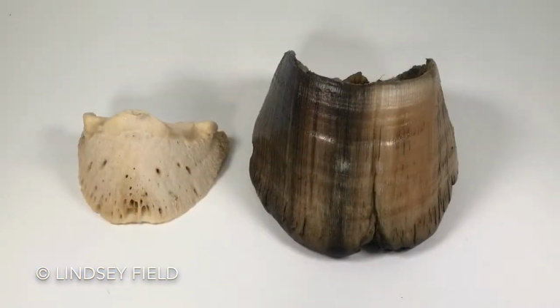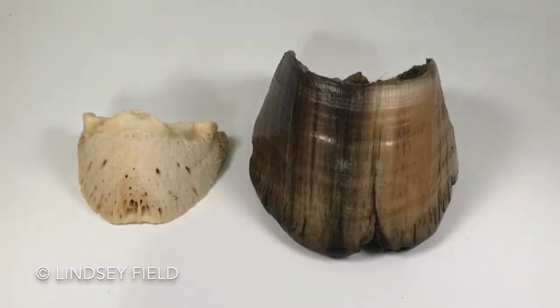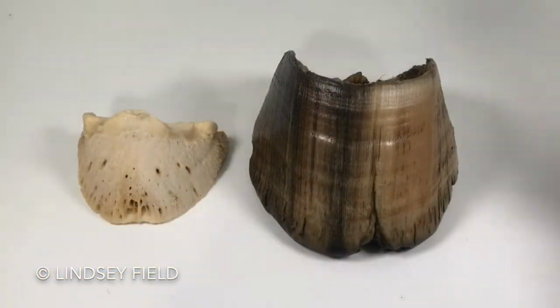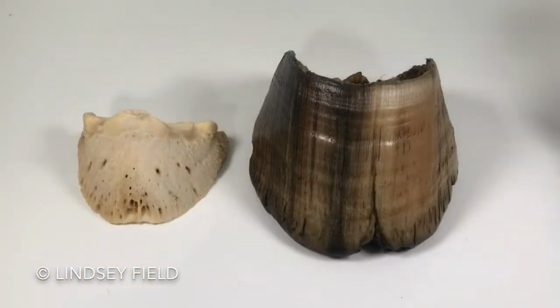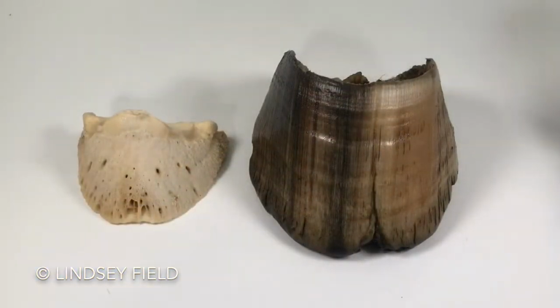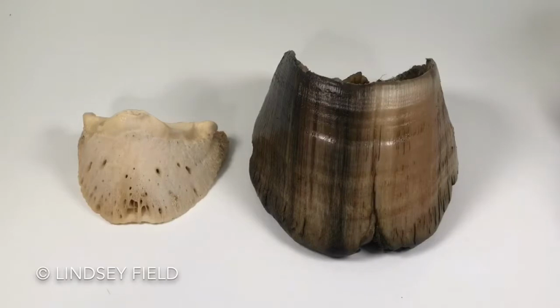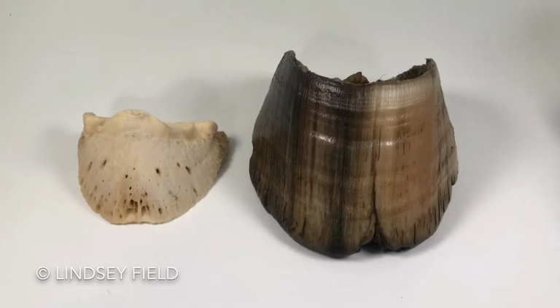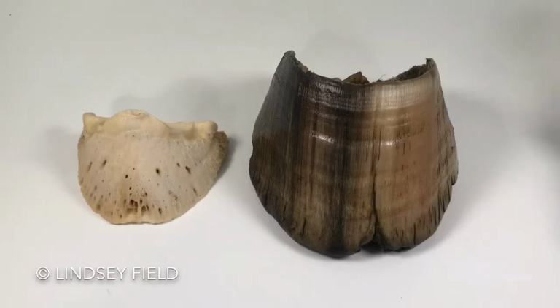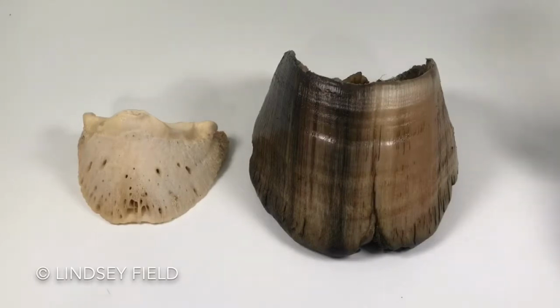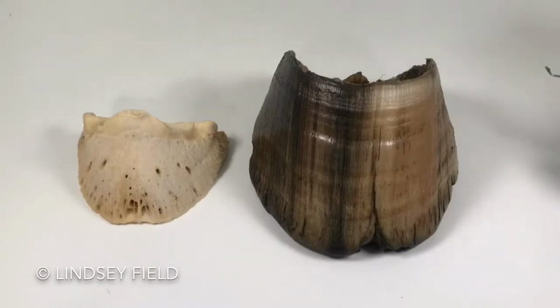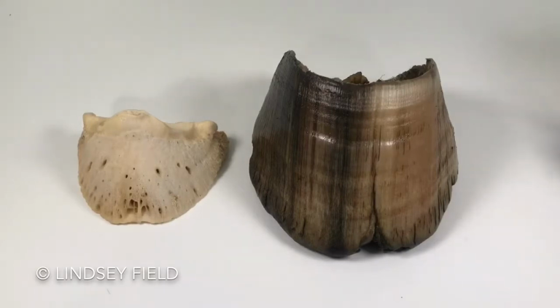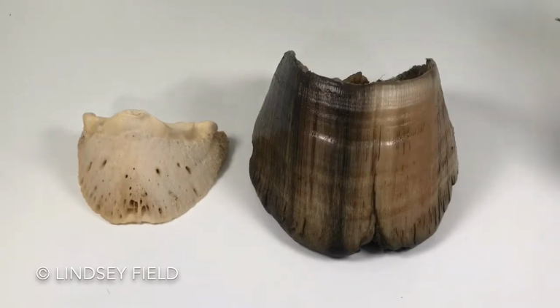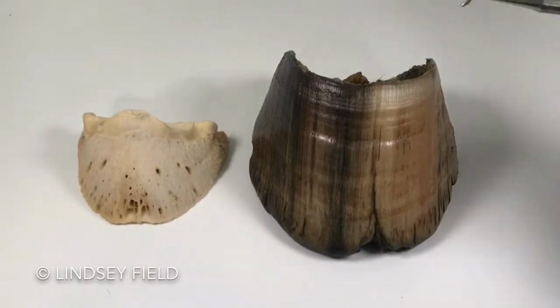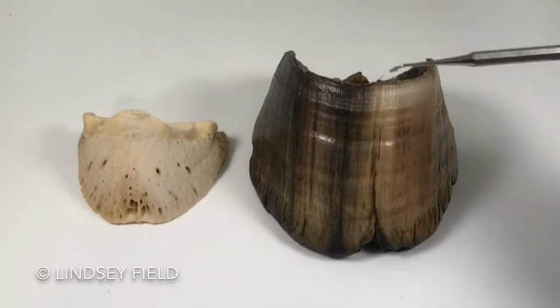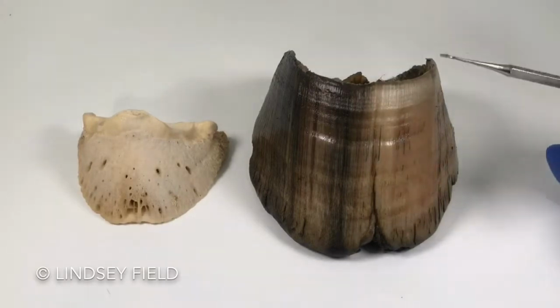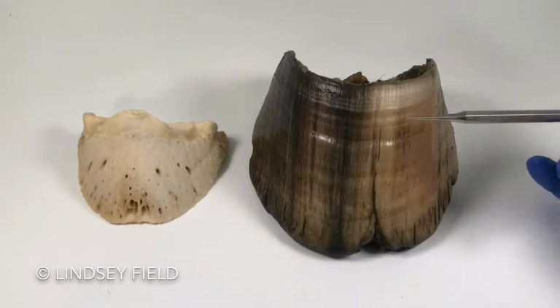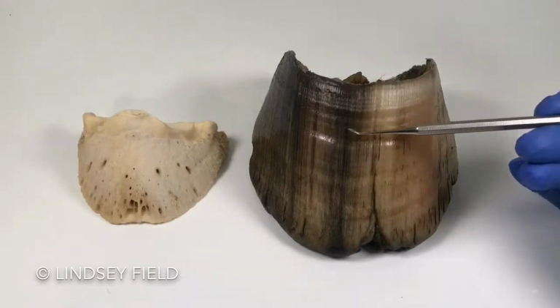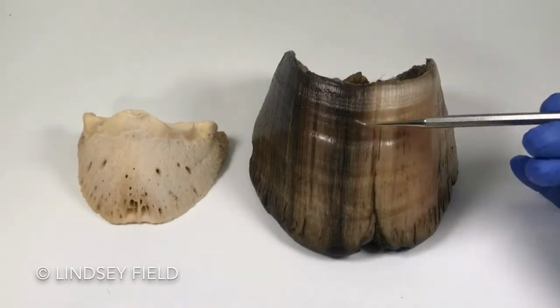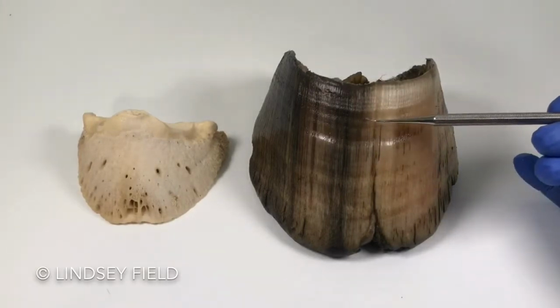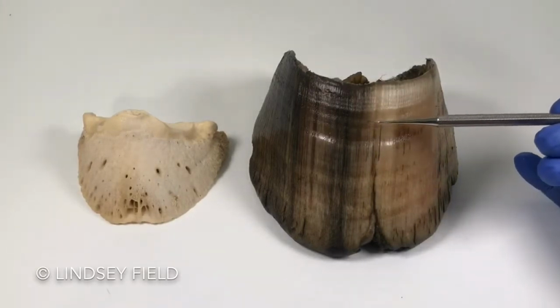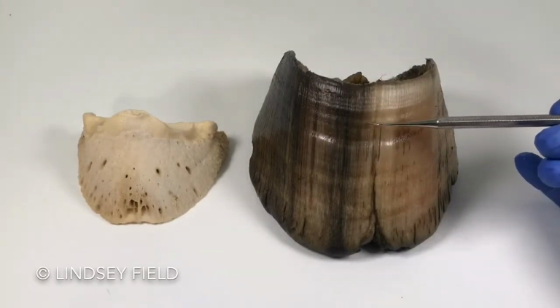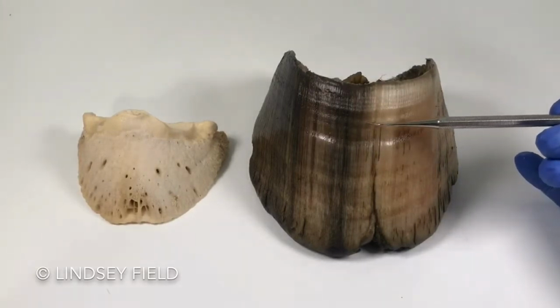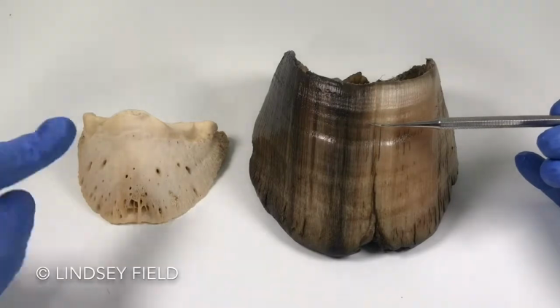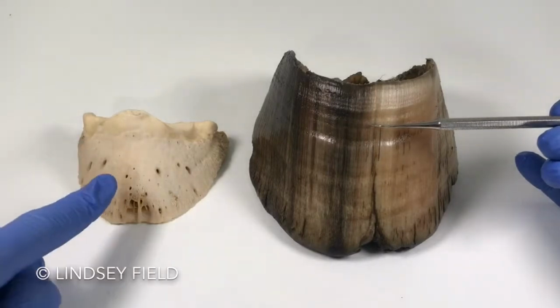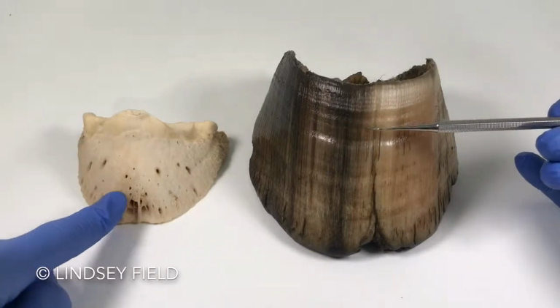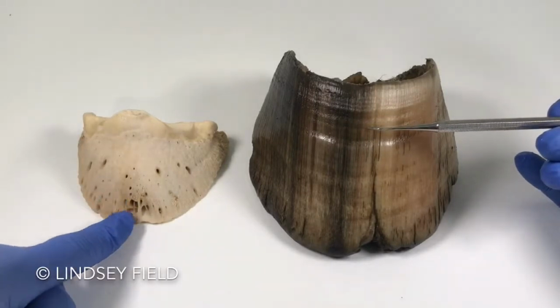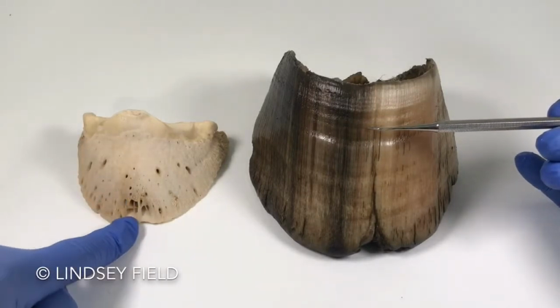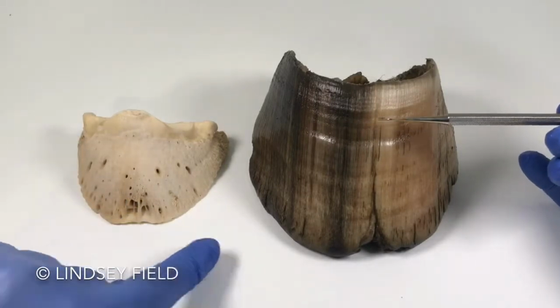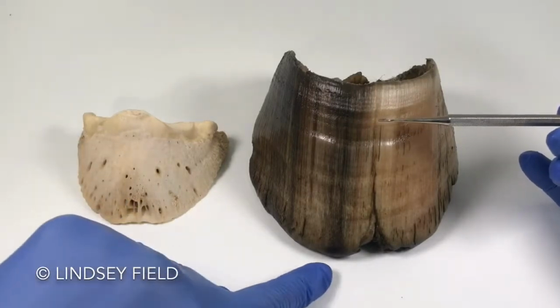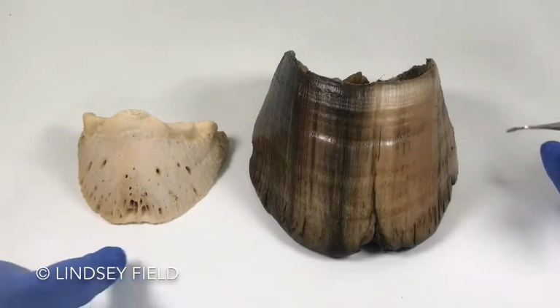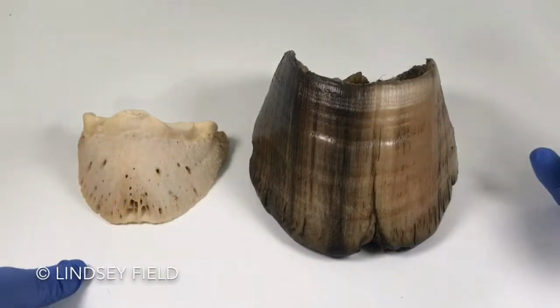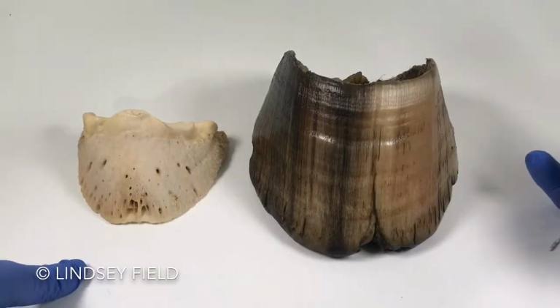Greetings from New Zealand. My name is Lindsay Field. What I'm going to show you today is this hoof capsule and this coffin bone that's come out of this hoof capsule.